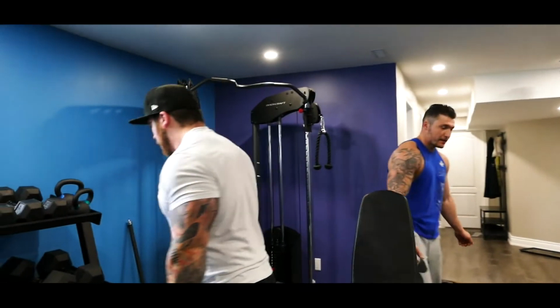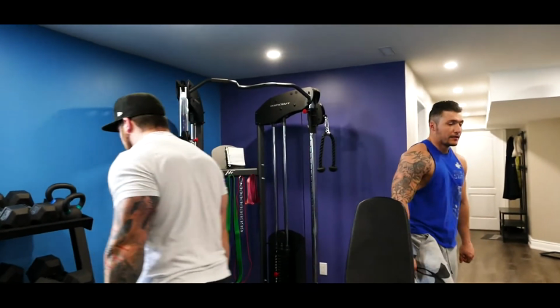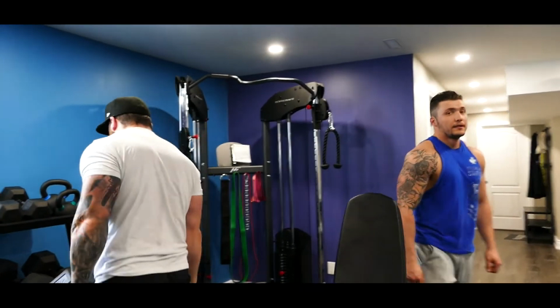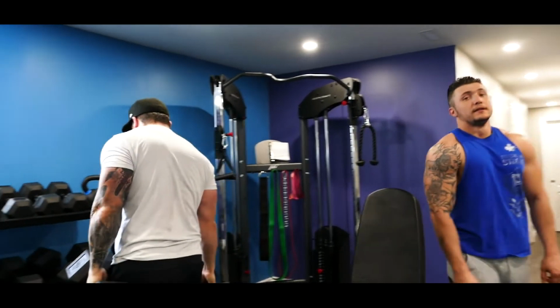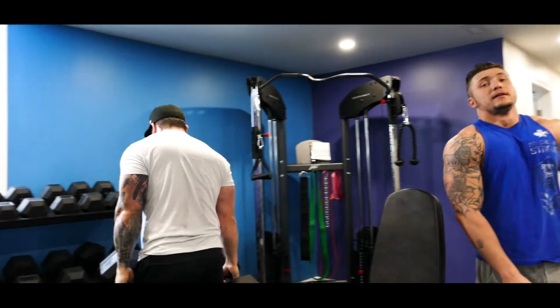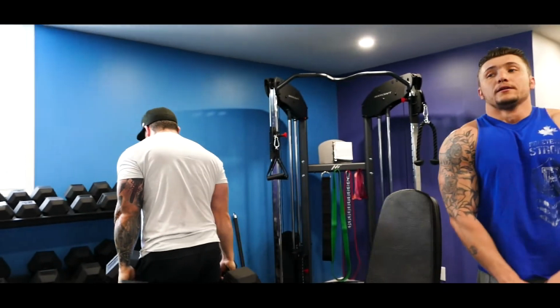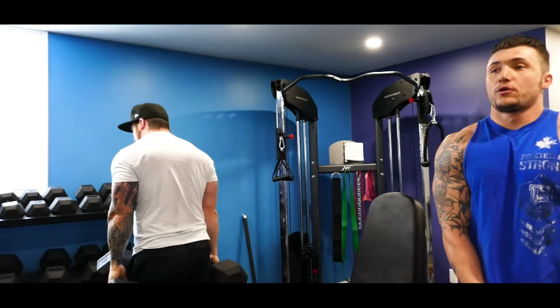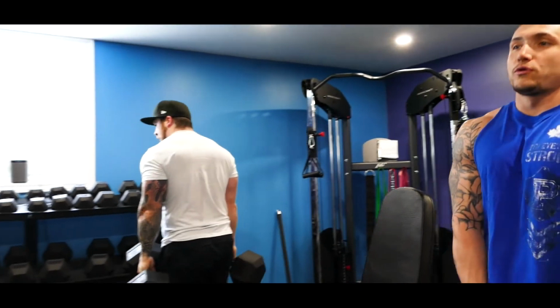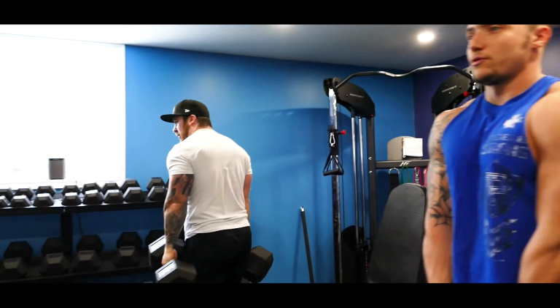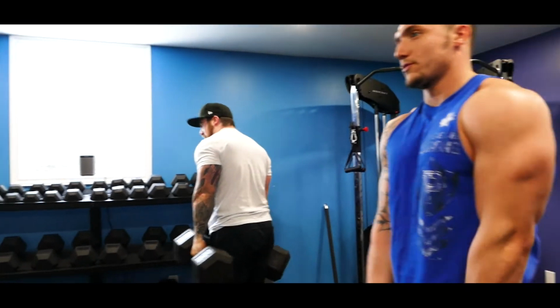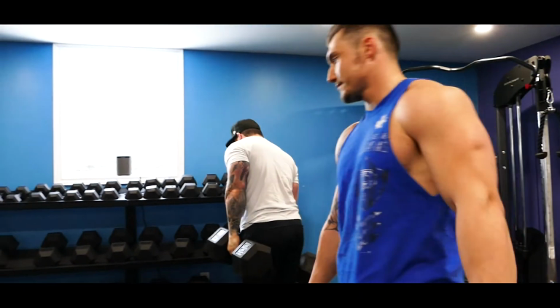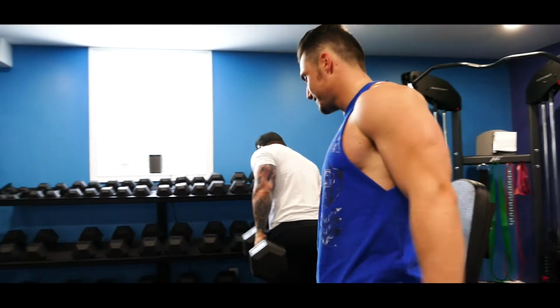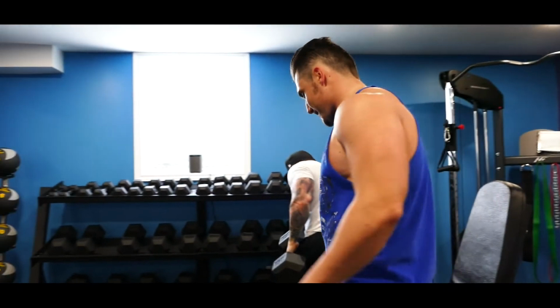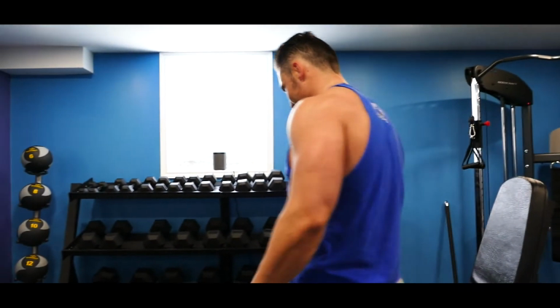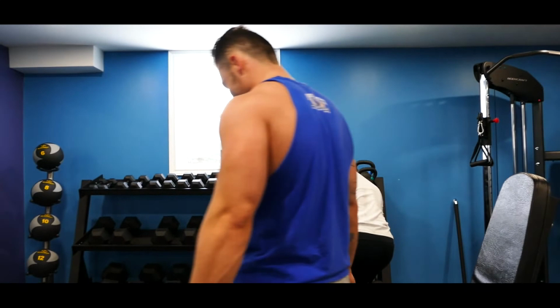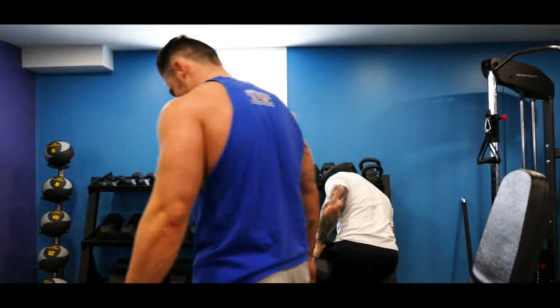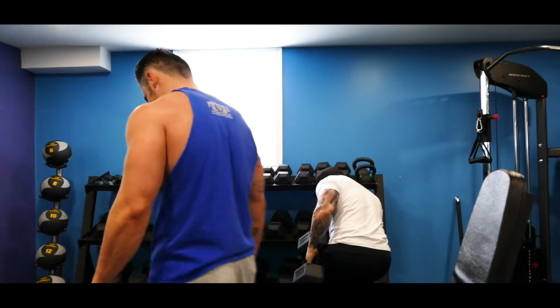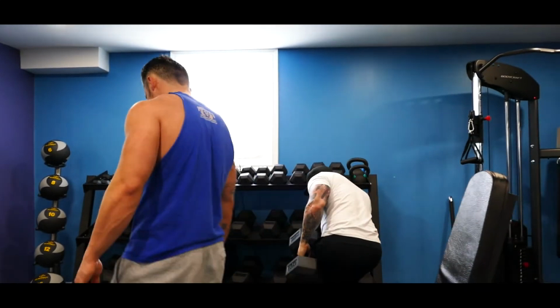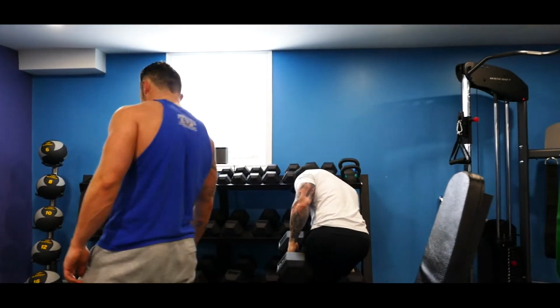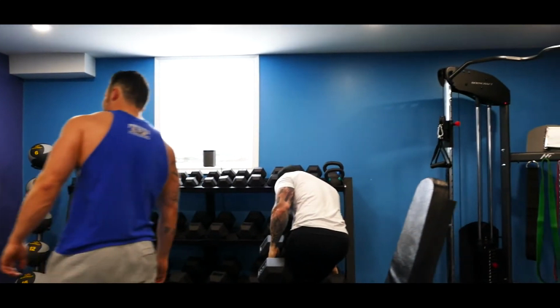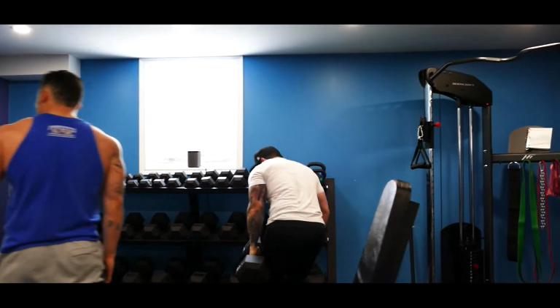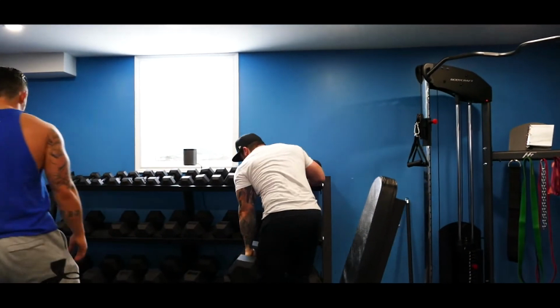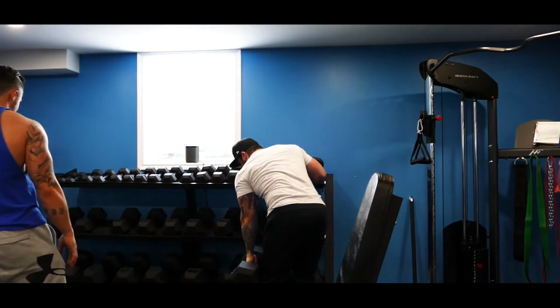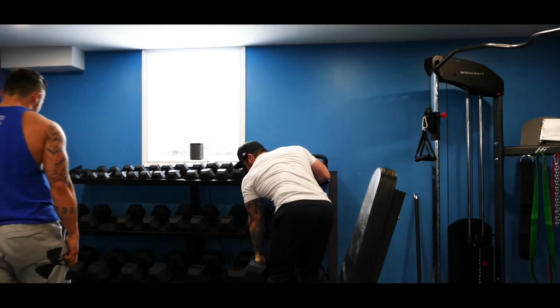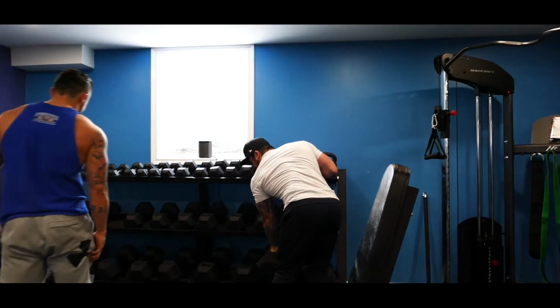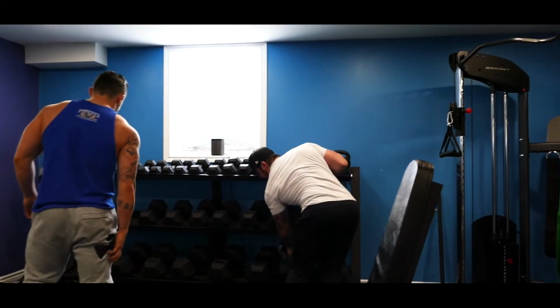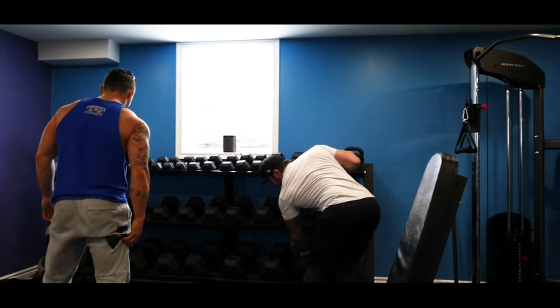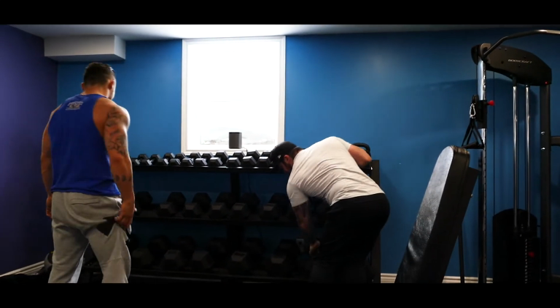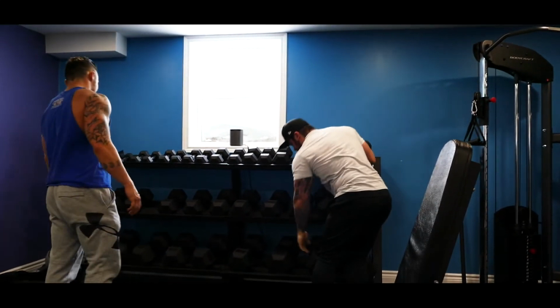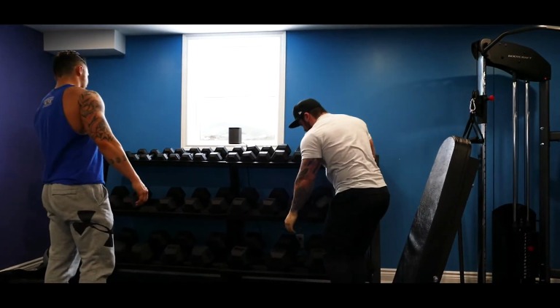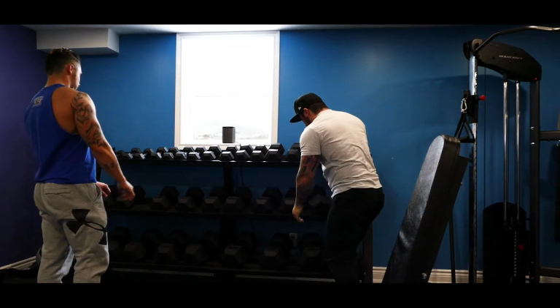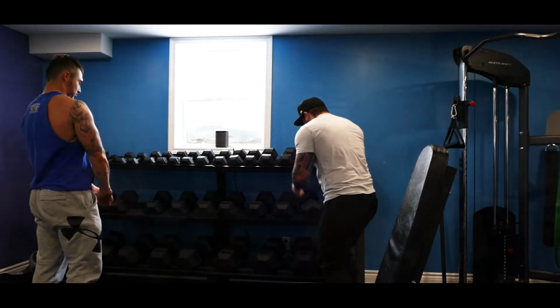No dropping the weights here? Yeah, we dropped the weights. Just keeping it quiet today.